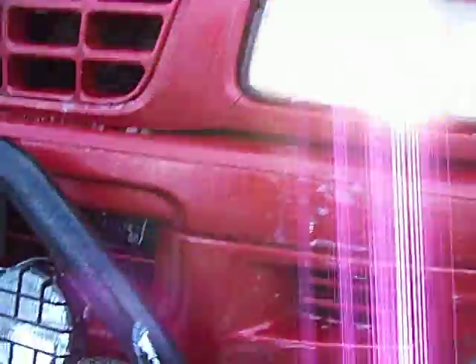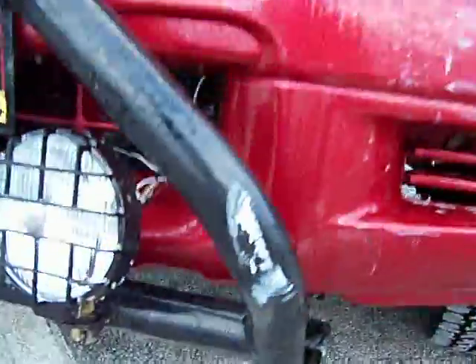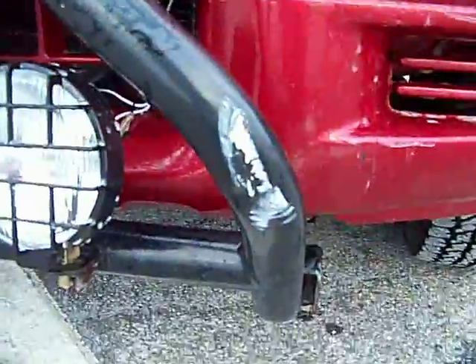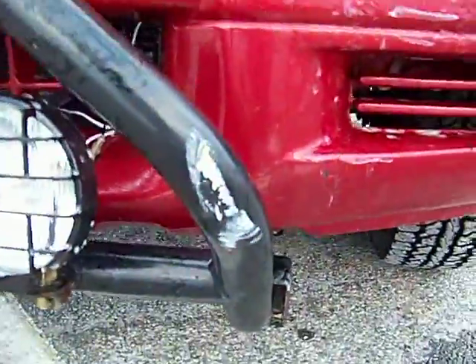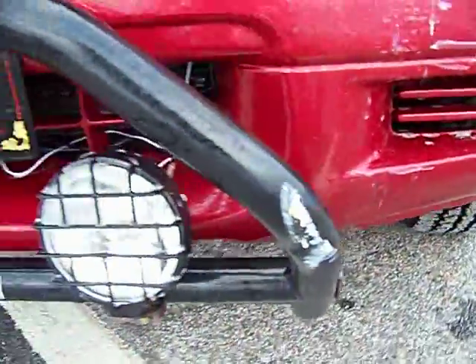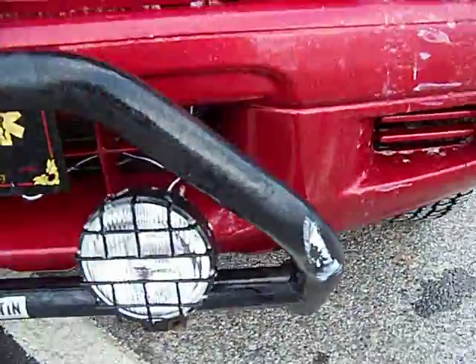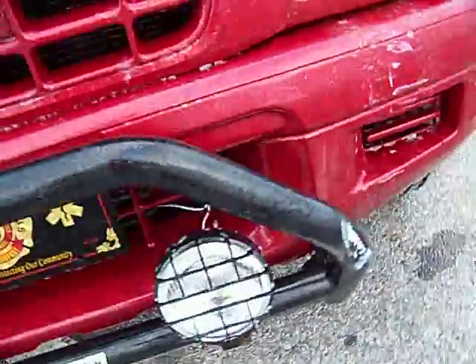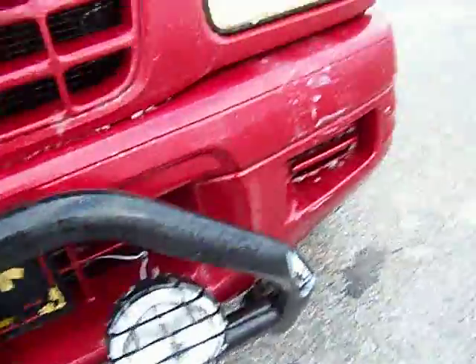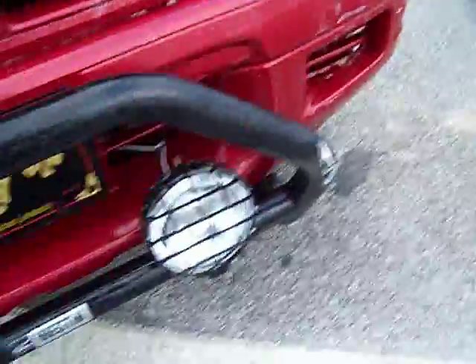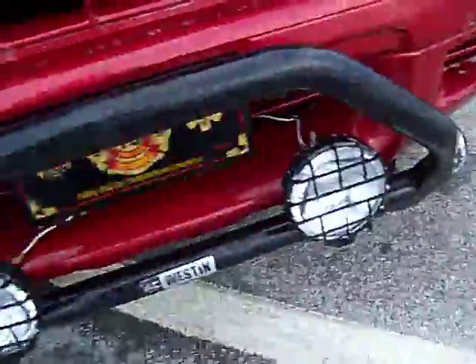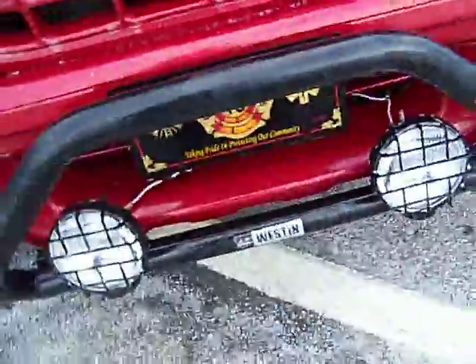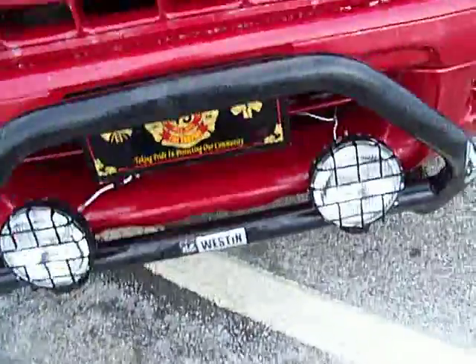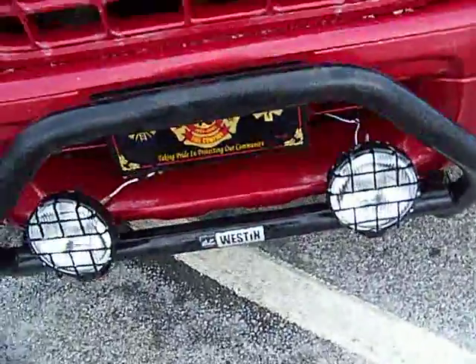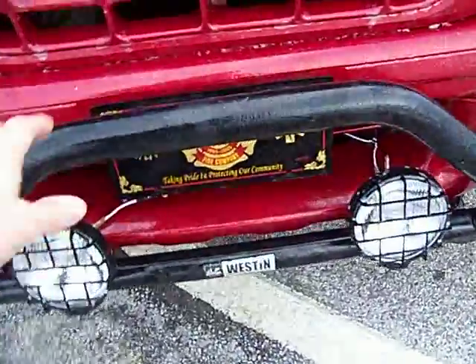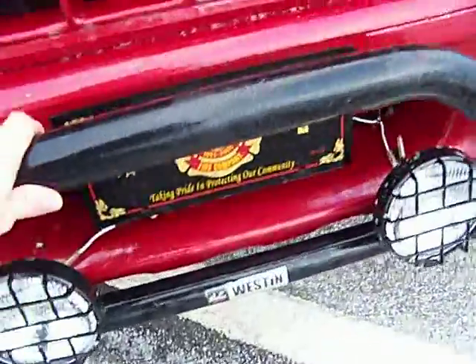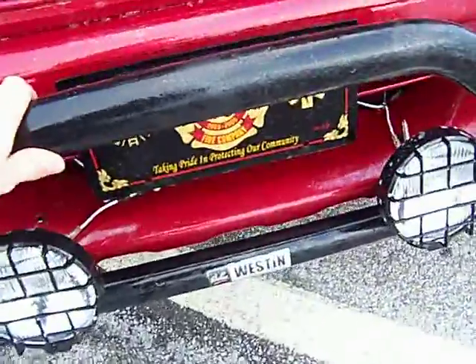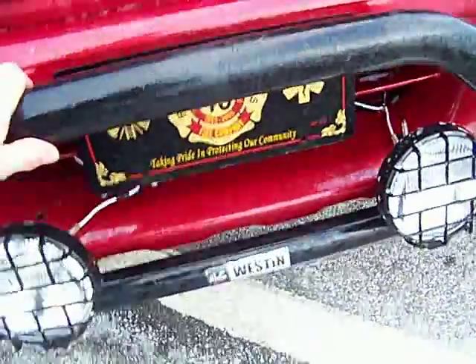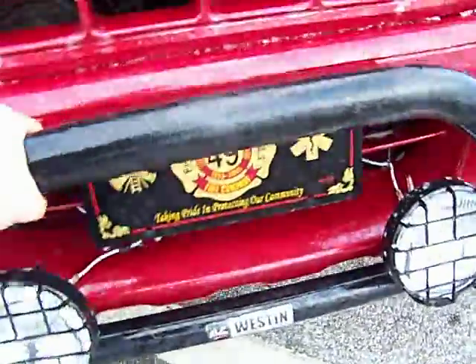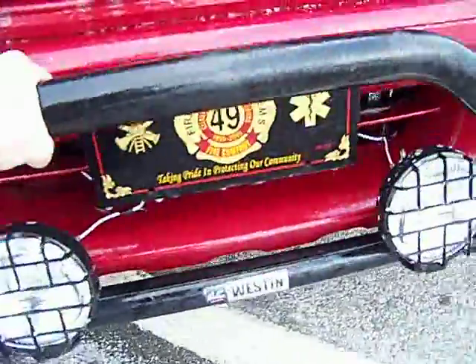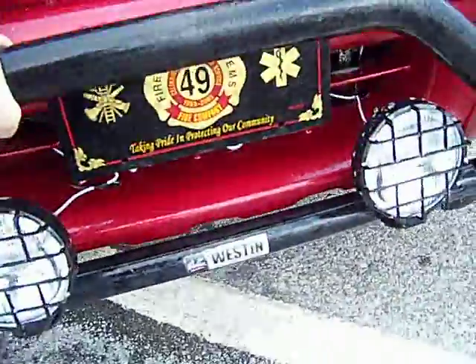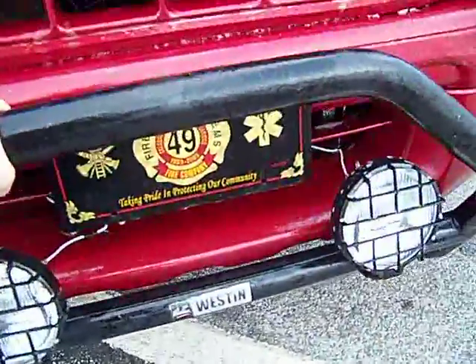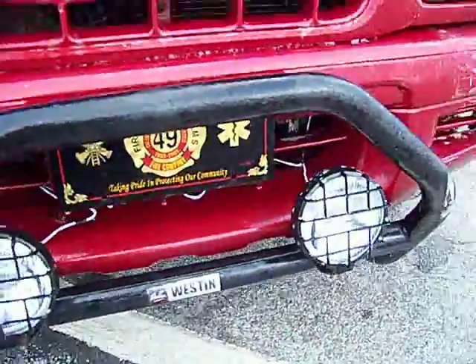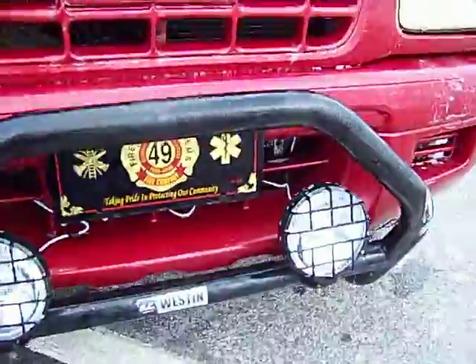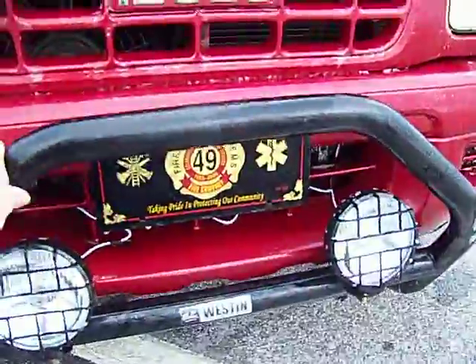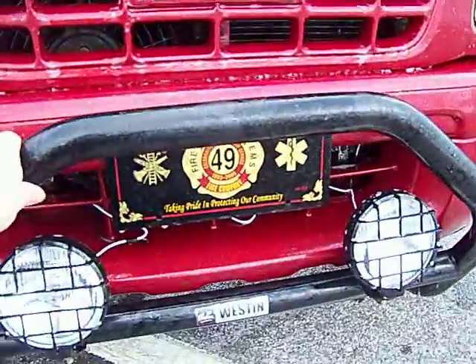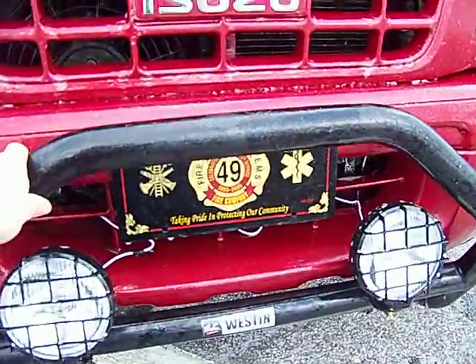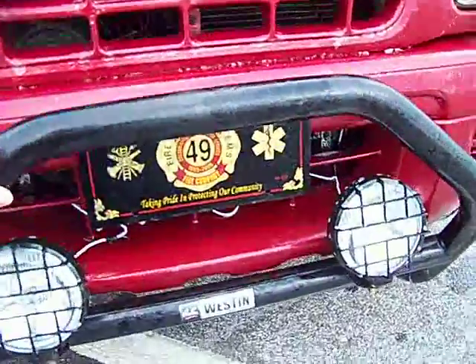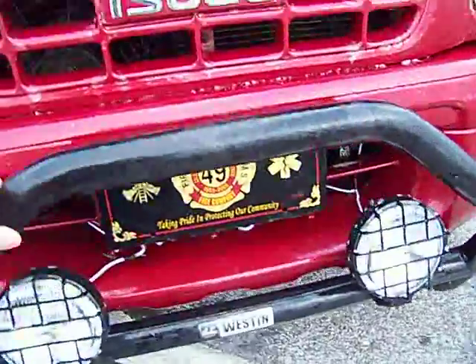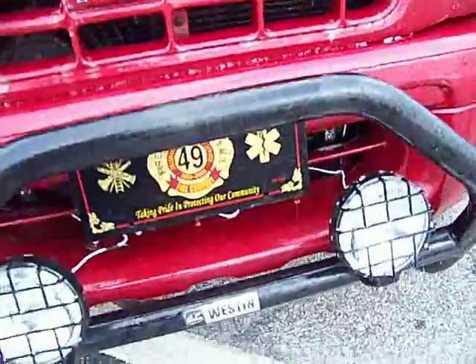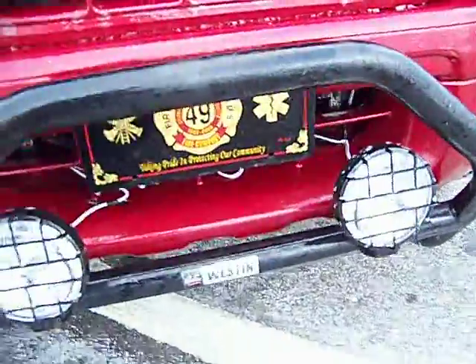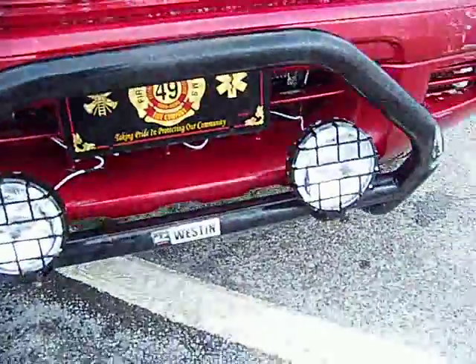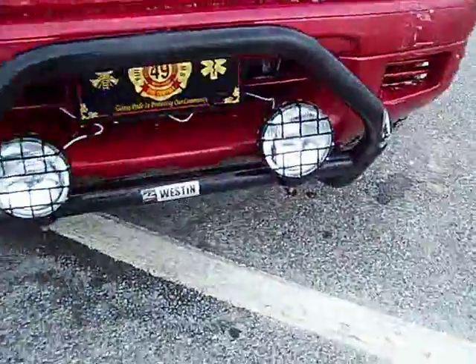He also struck my light bar, where my fog lamps reside. You can see this is now really, really loose. And that's kind of scary to me.